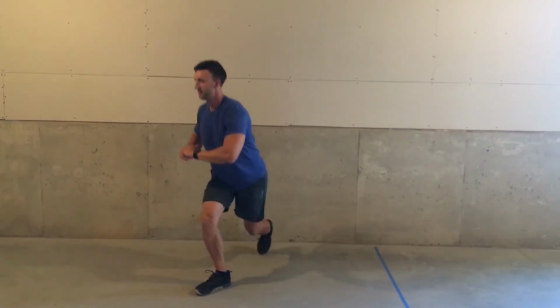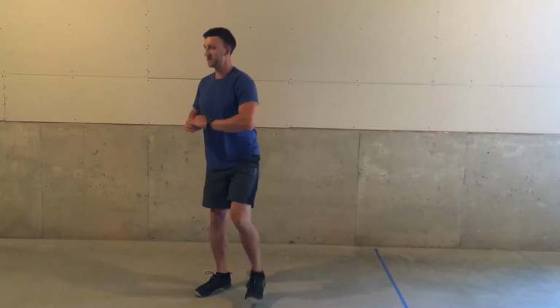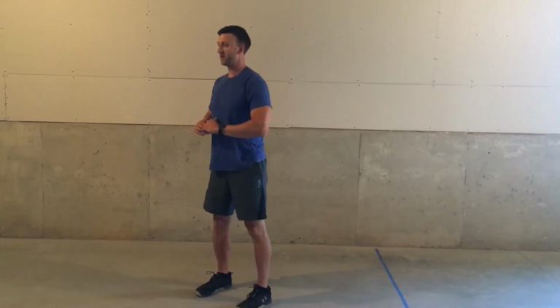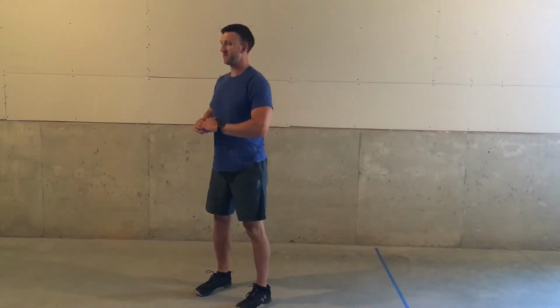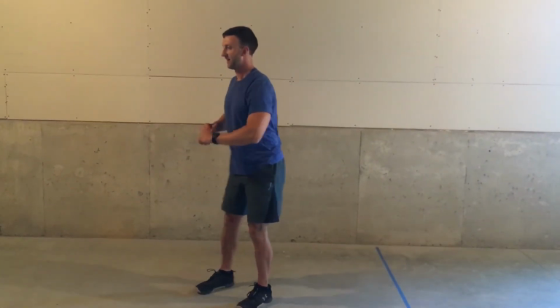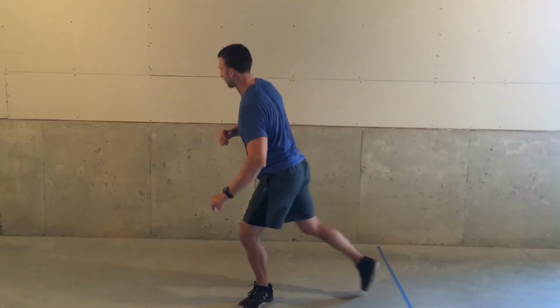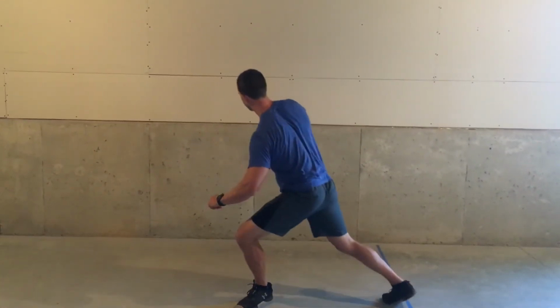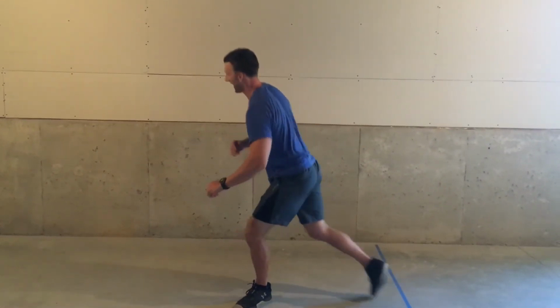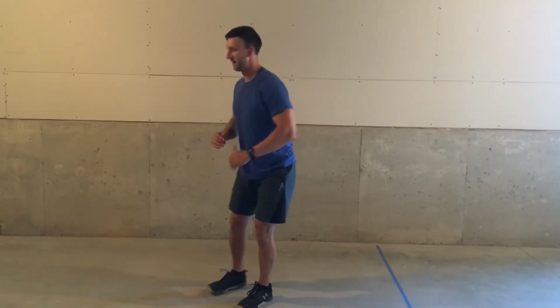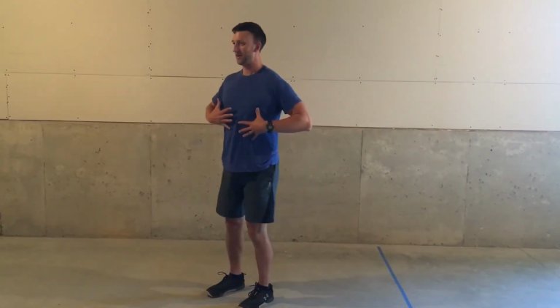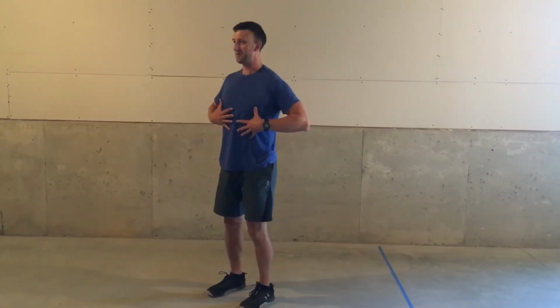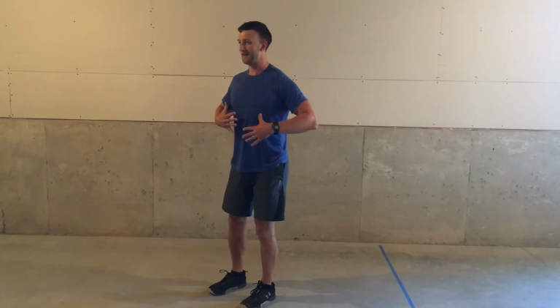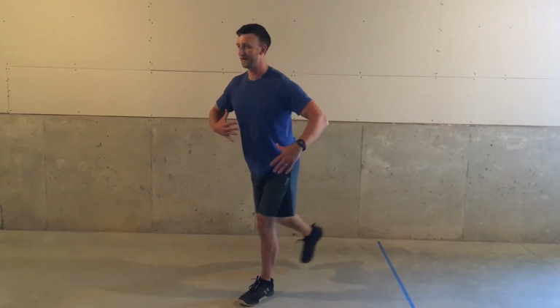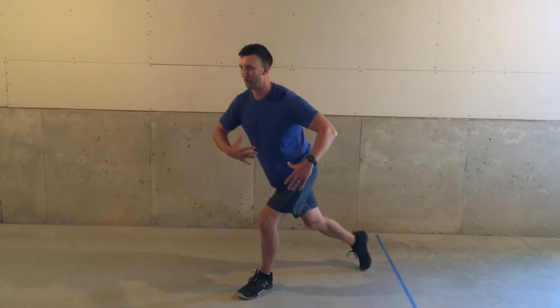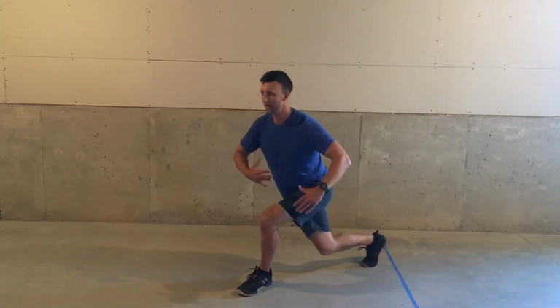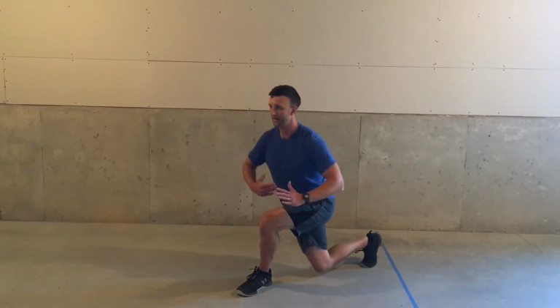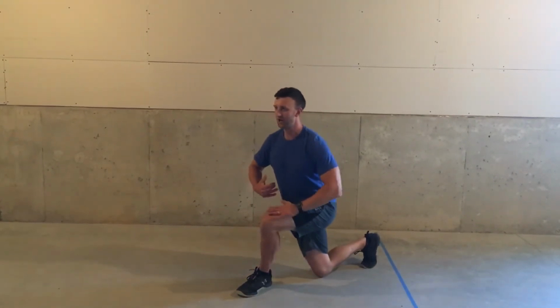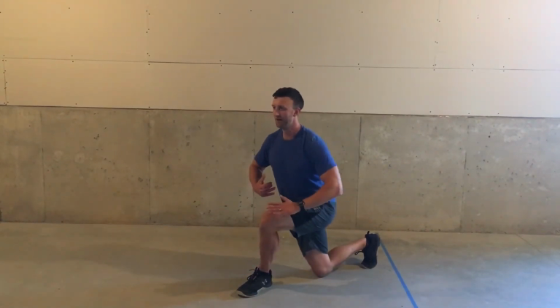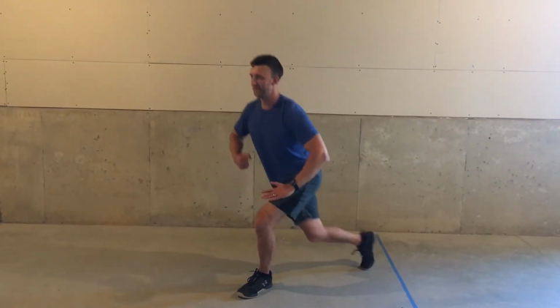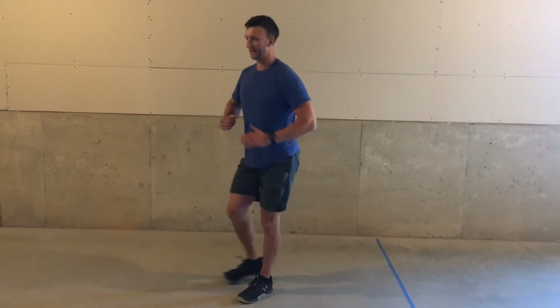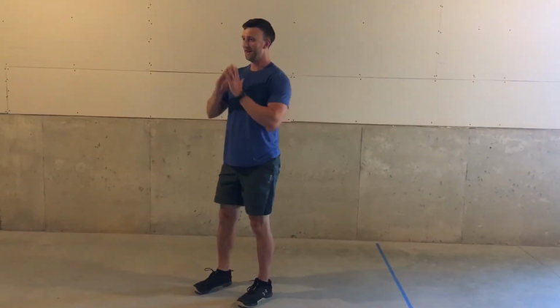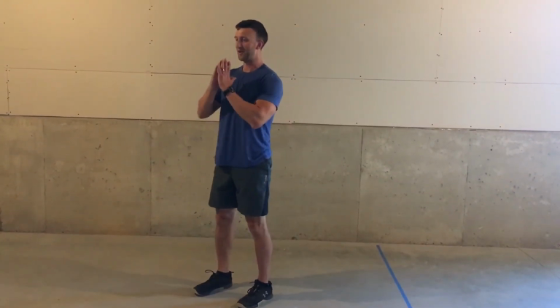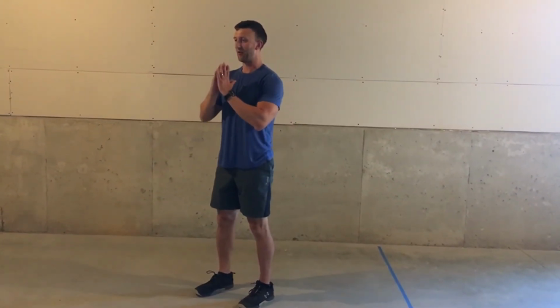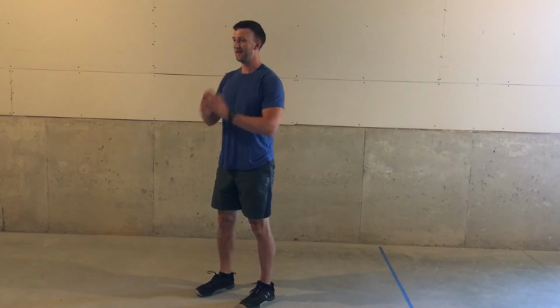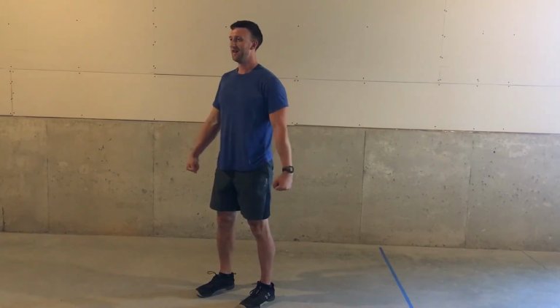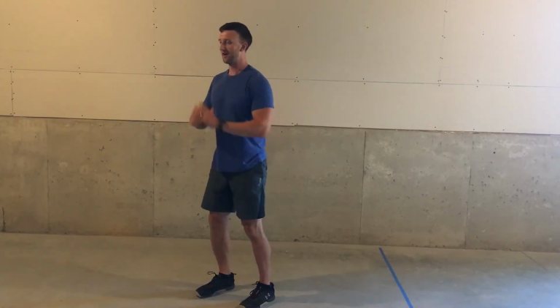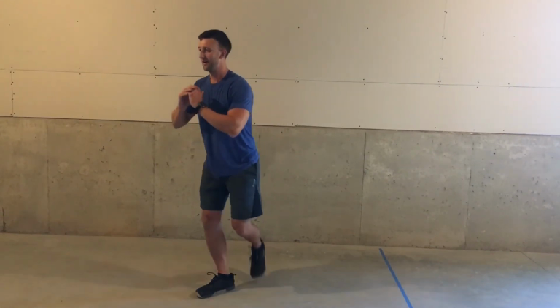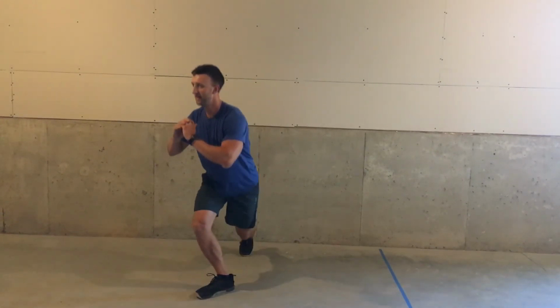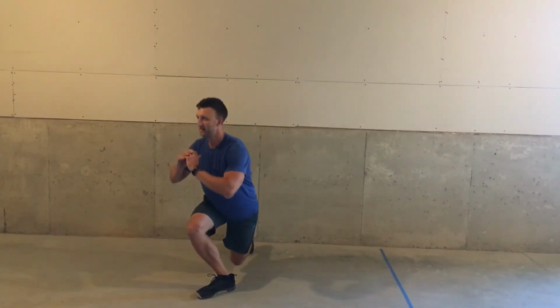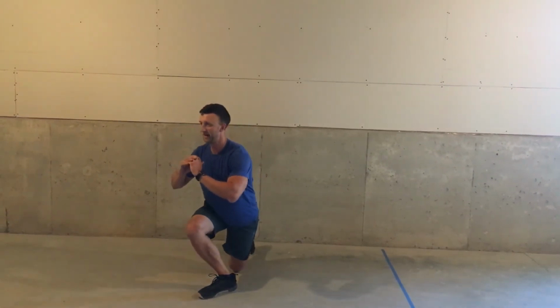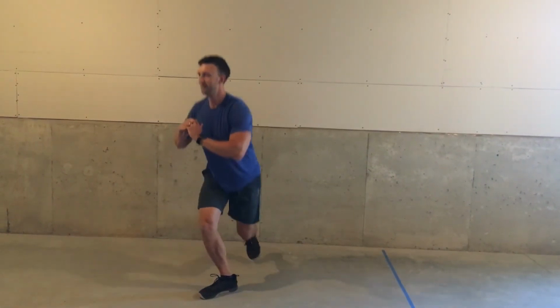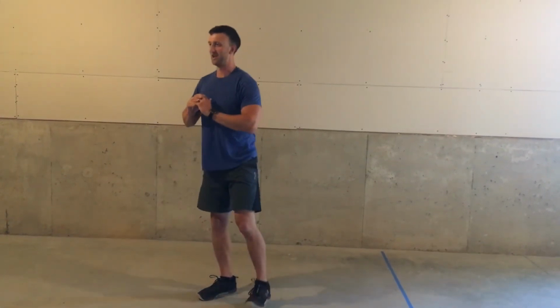Make sure when you do this you're not twisting your body. You're going to keep your body facing forward and then push up through this leg. You can also add weight here or here to make it more challenging.